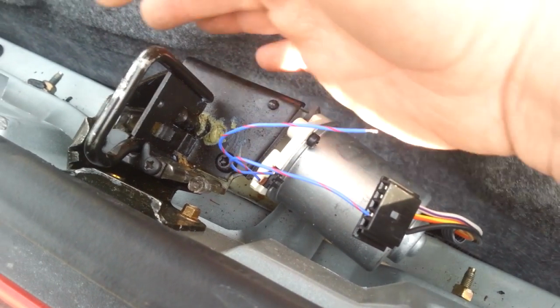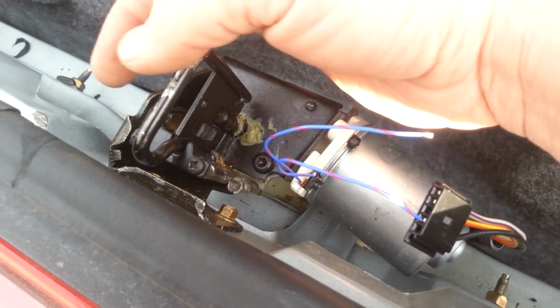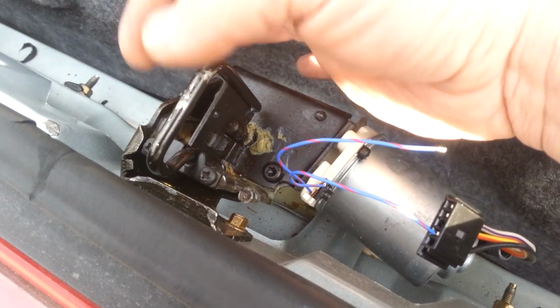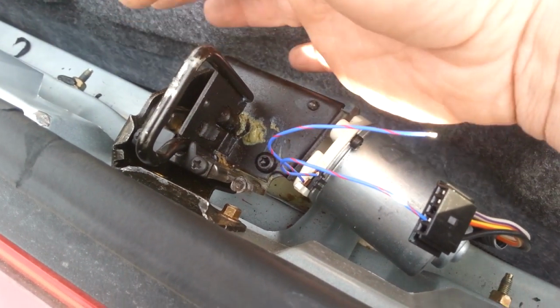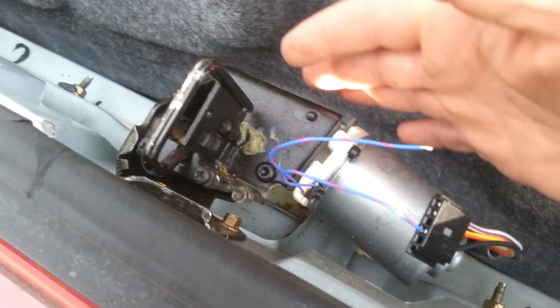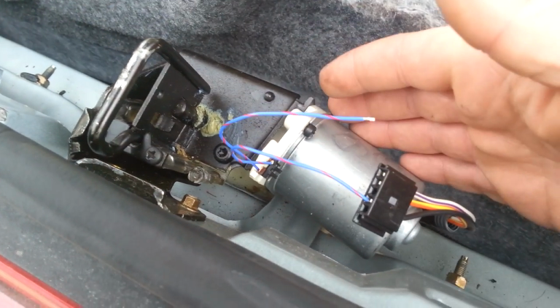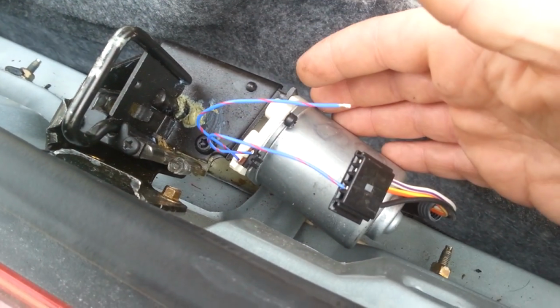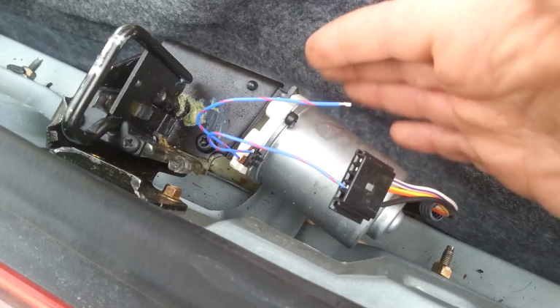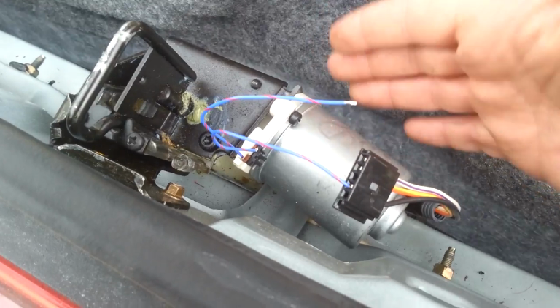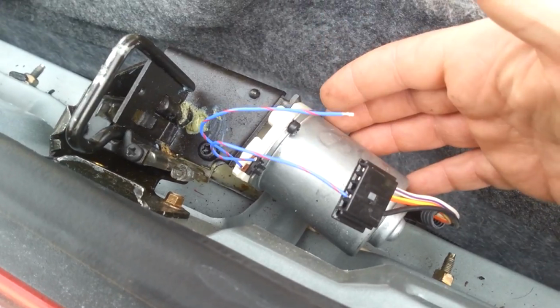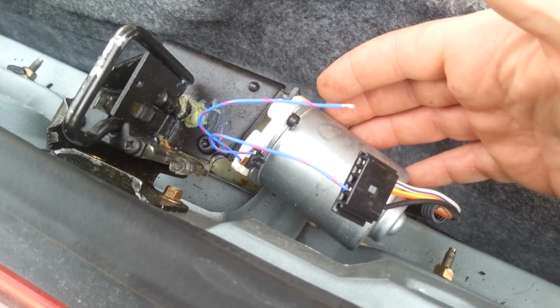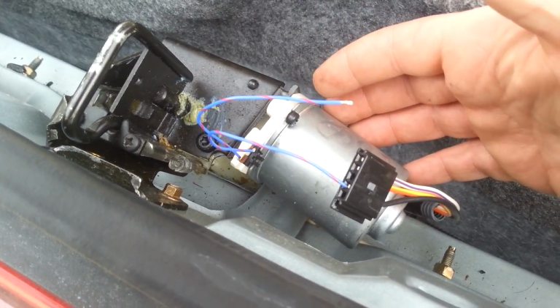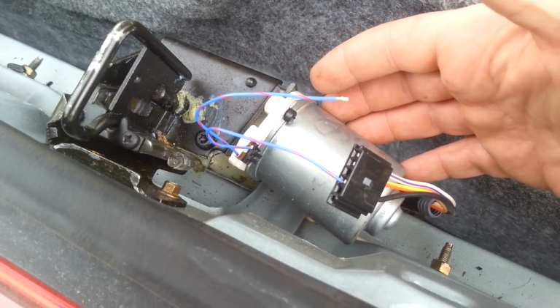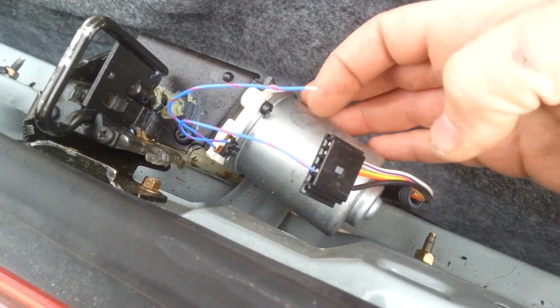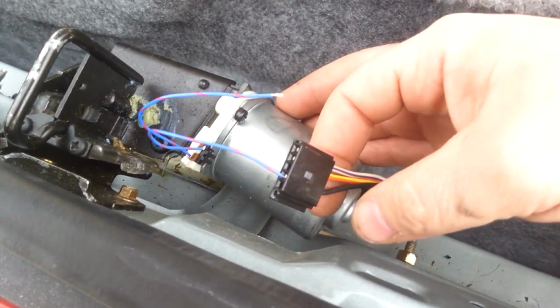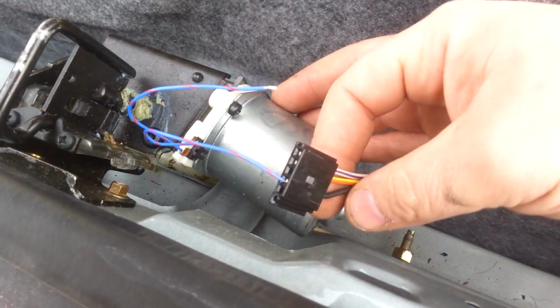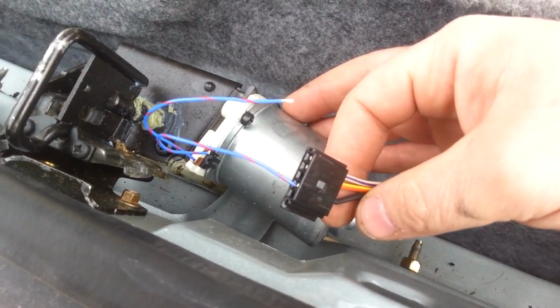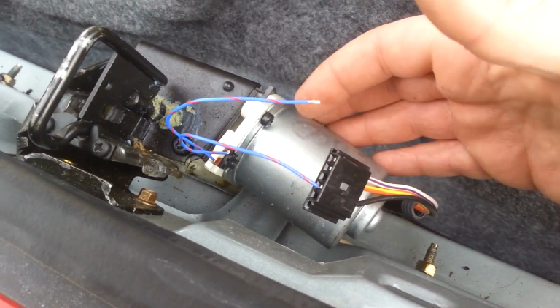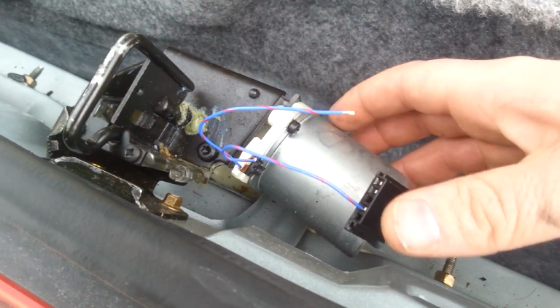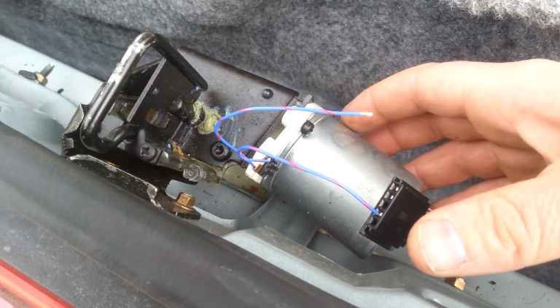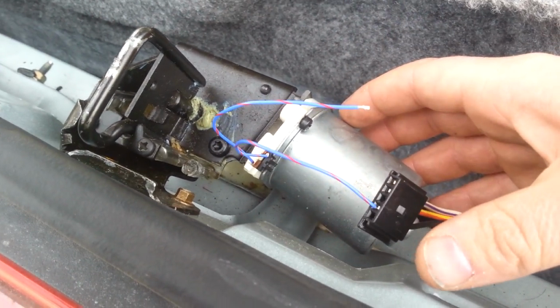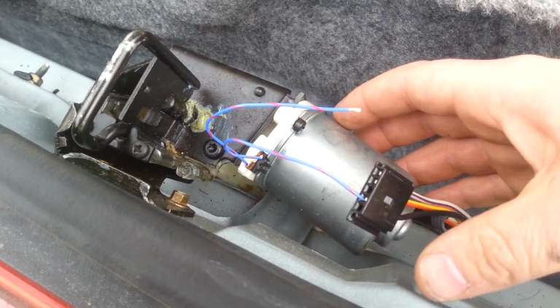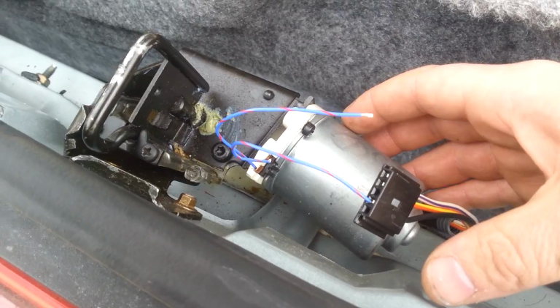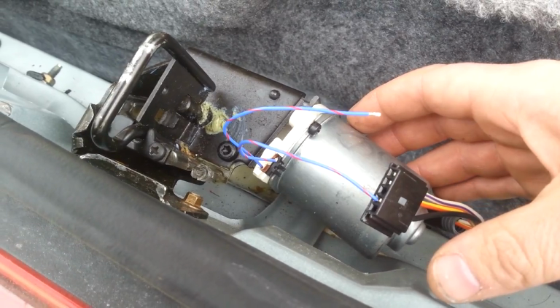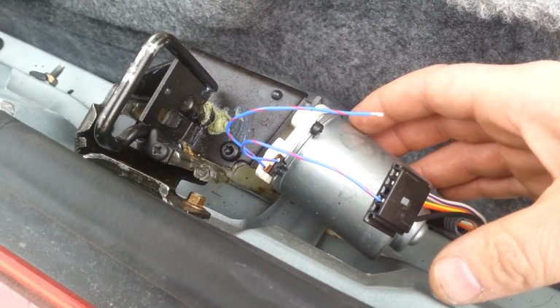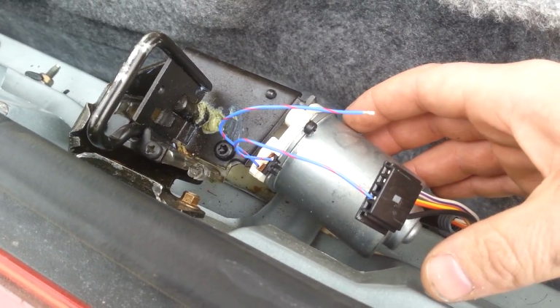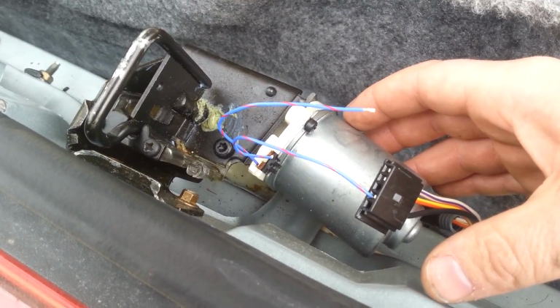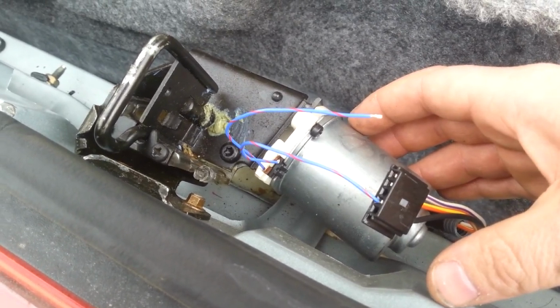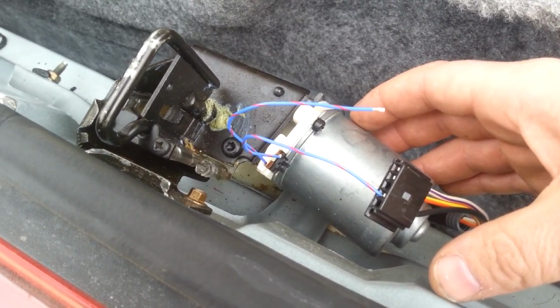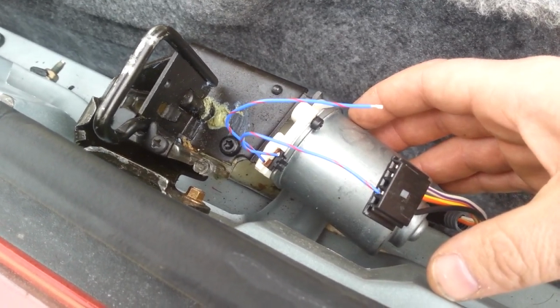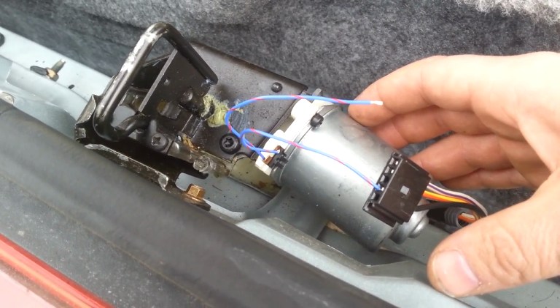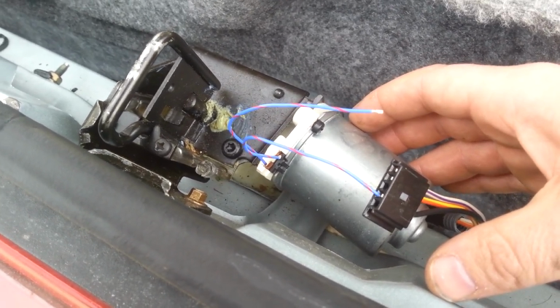Depending on which way you have the contacts, it operates the motor up and down. Get it to where you want and you've got a manual trunk. Hopefully it helps someone — took a while to figure out how to work that, so there you go.